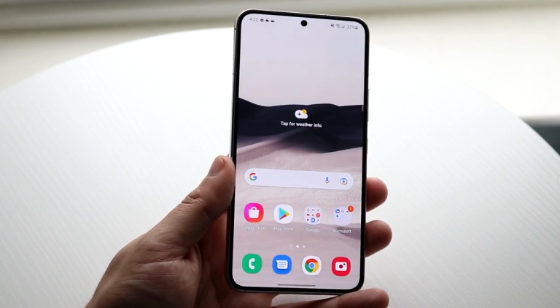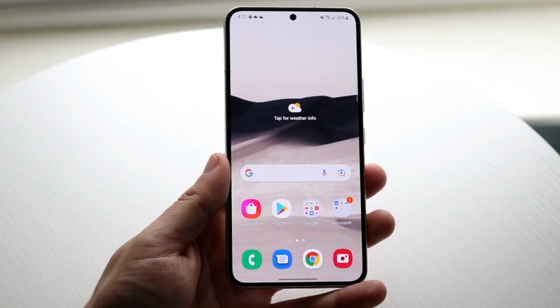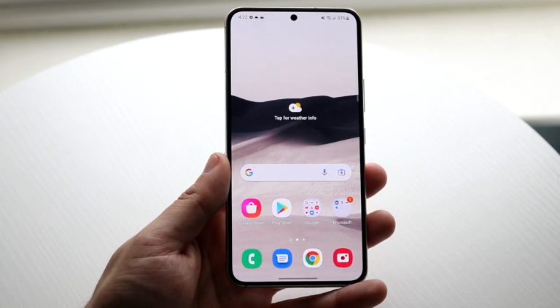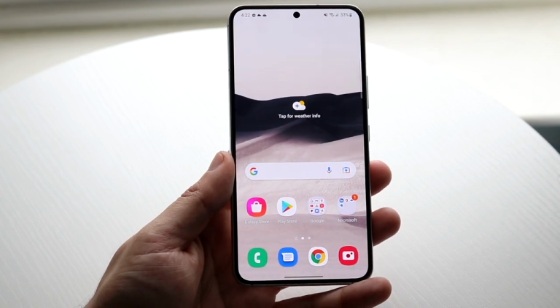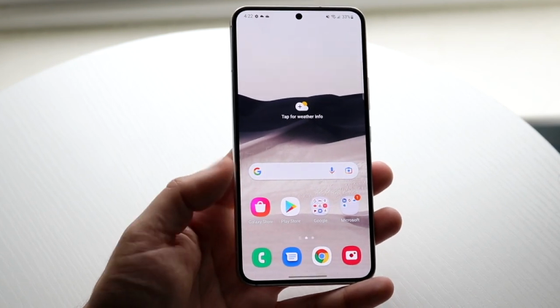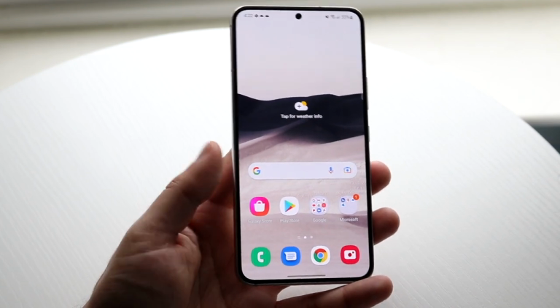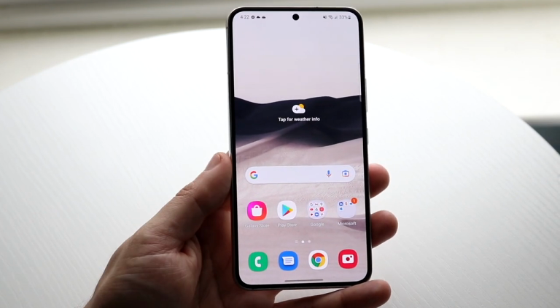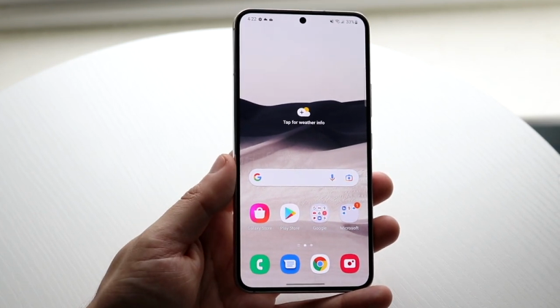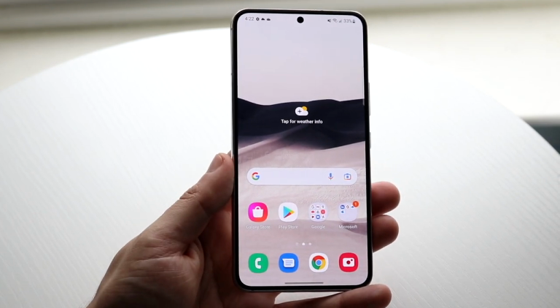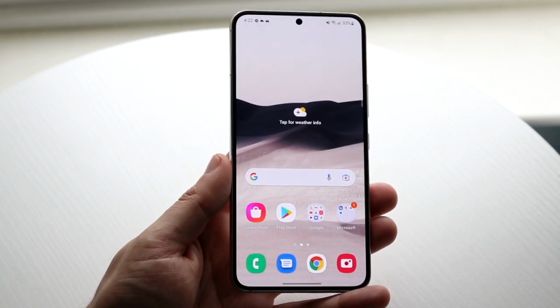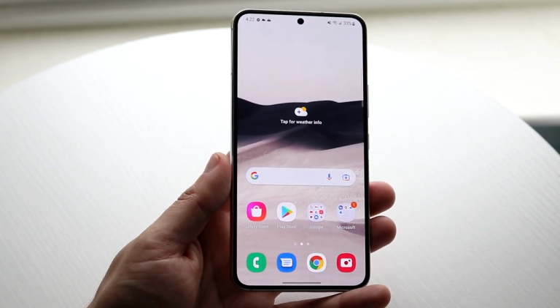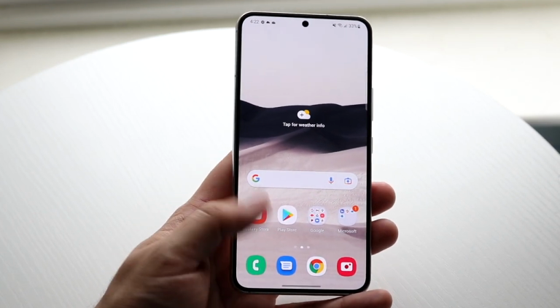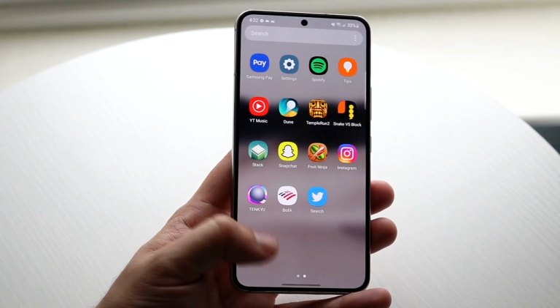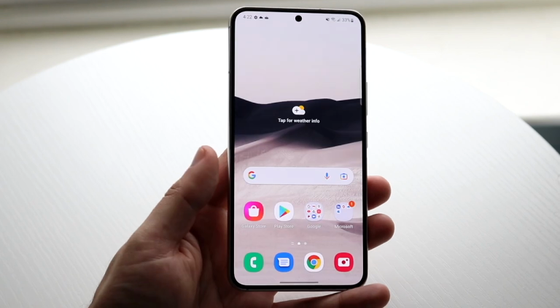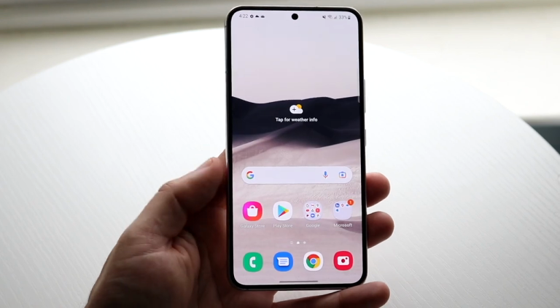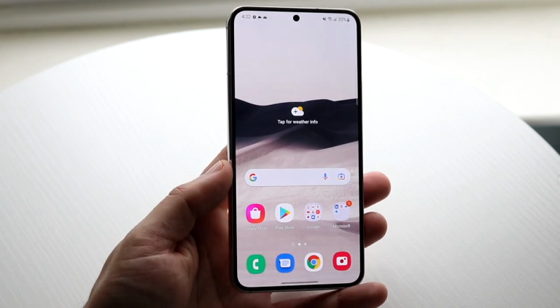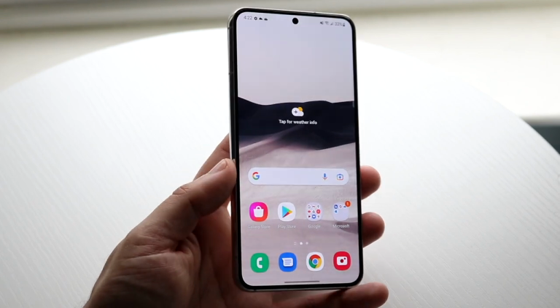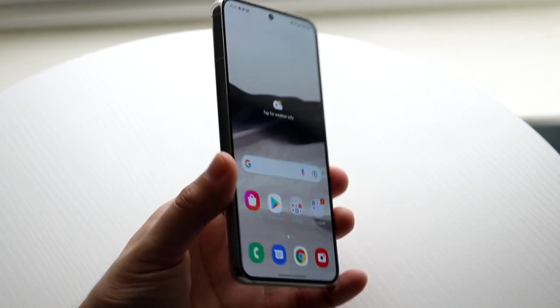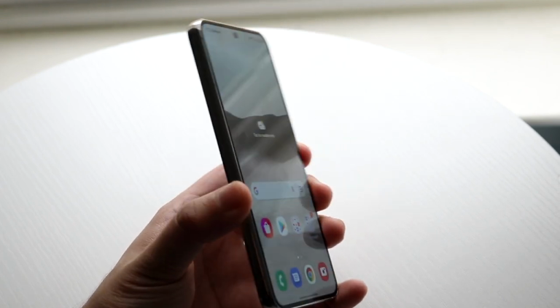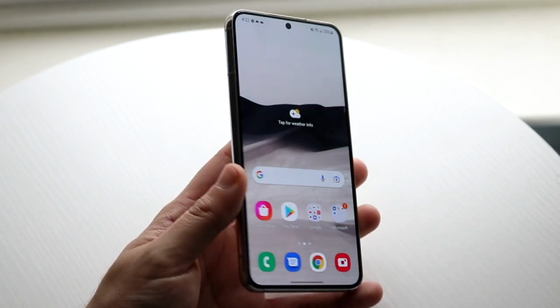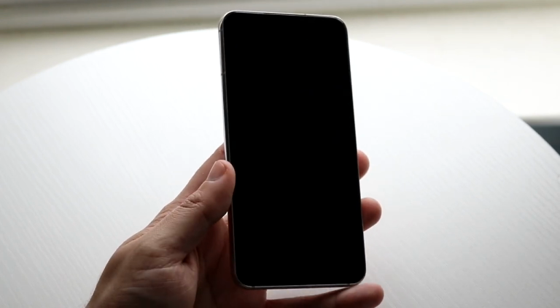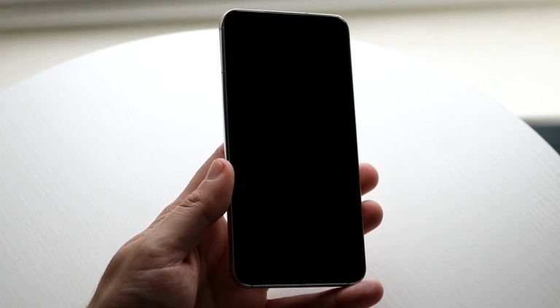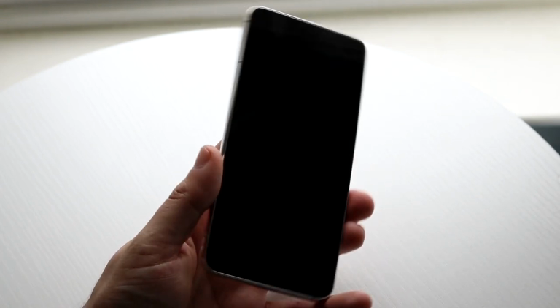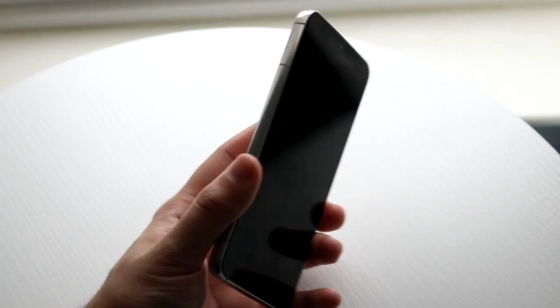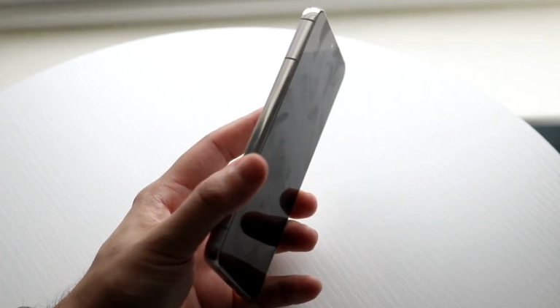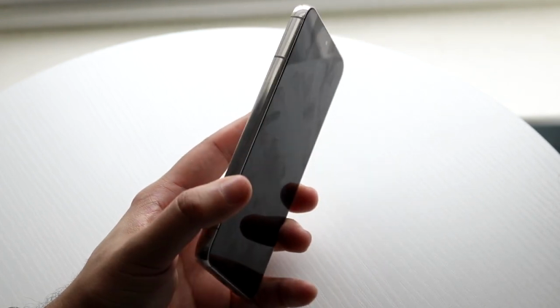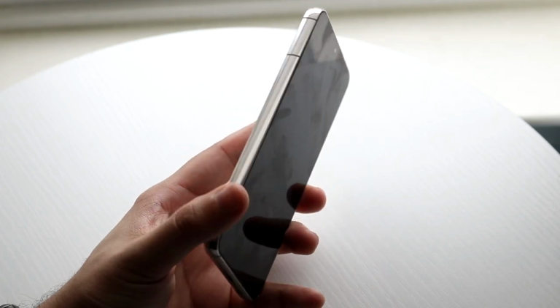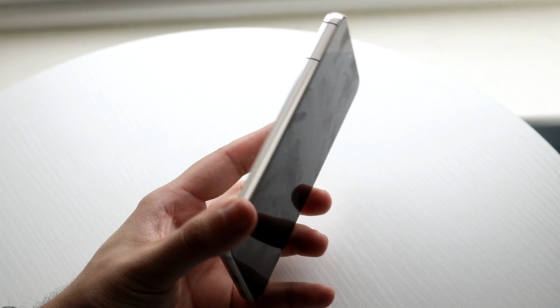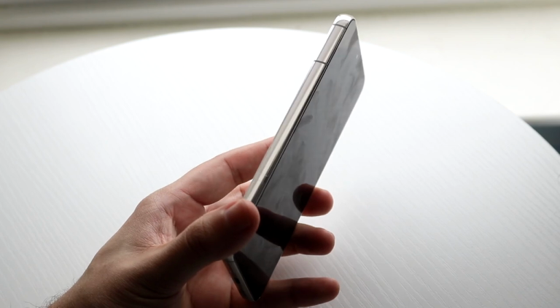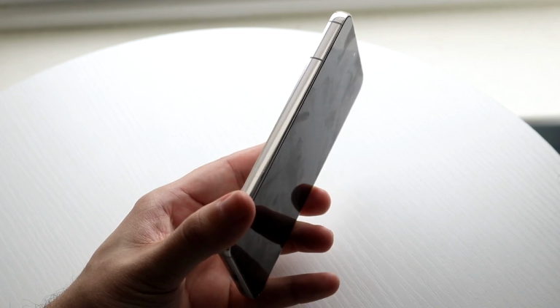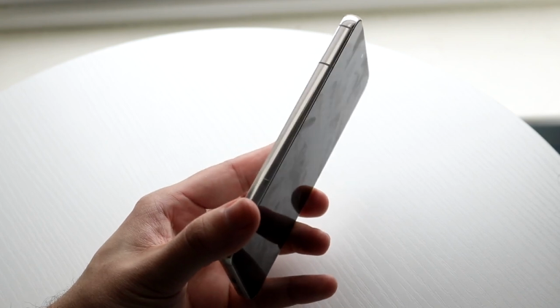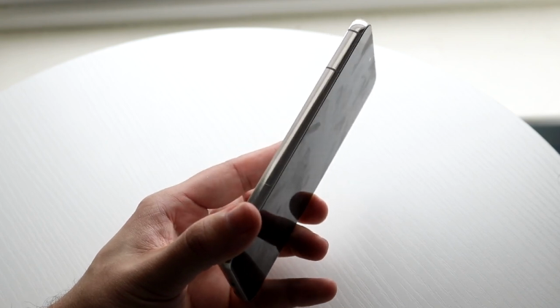On the outside, we have a beautiful 6.1-inch Dynamic AMOLED display. It's 120Hz and it looks very good. That's pretty much on the front. On the left side, you don't really have anything — just this flat side.